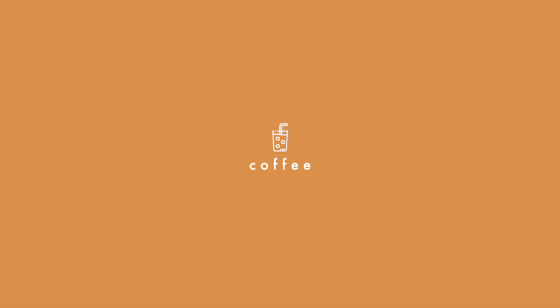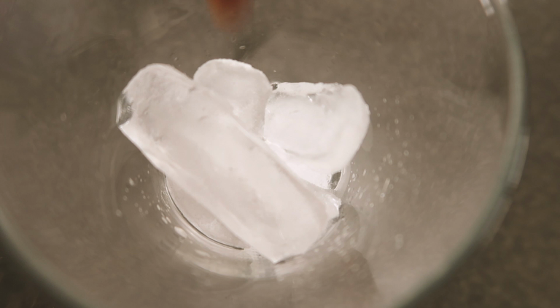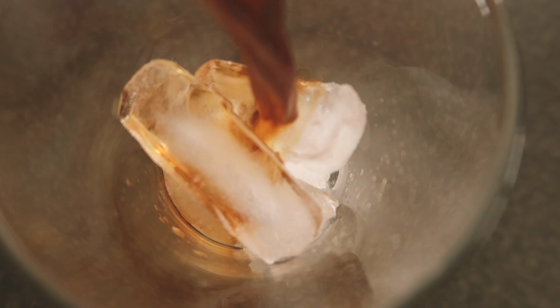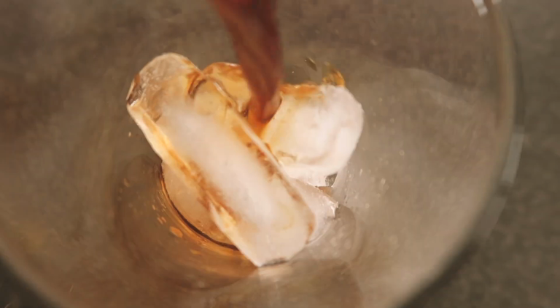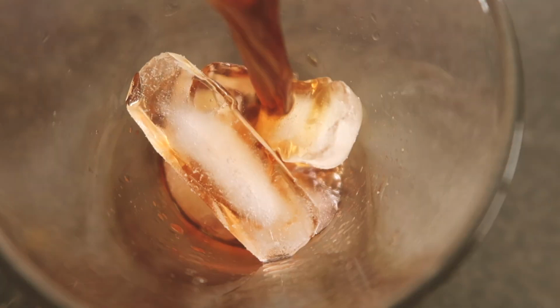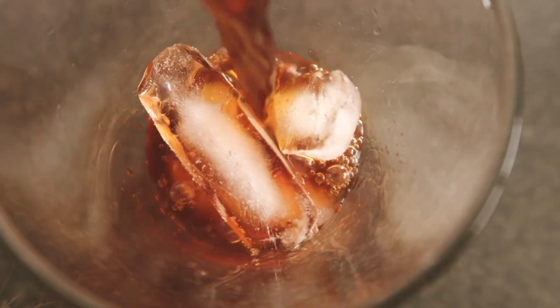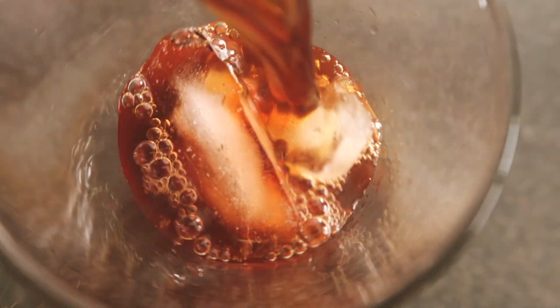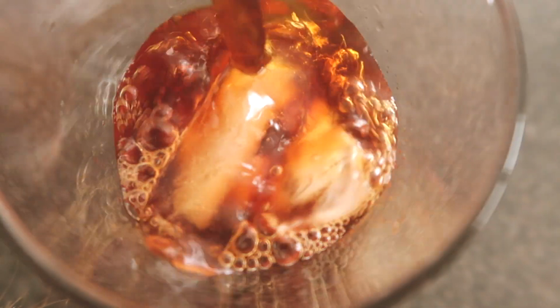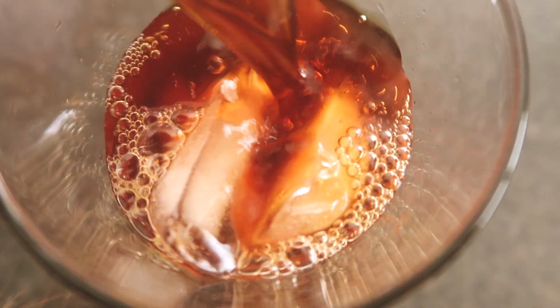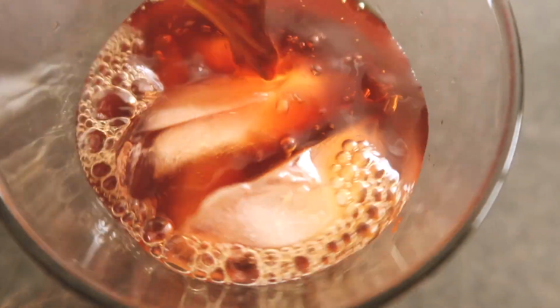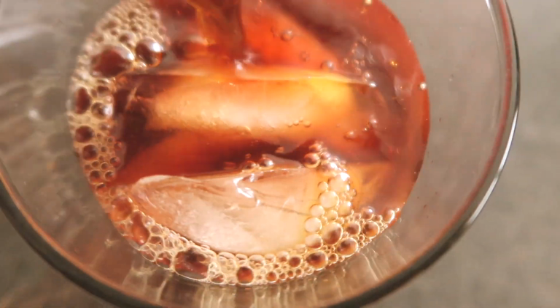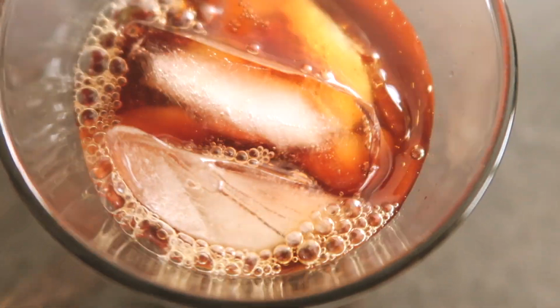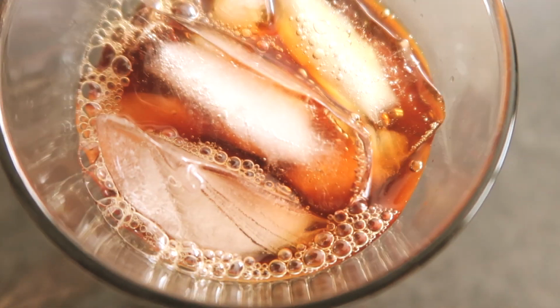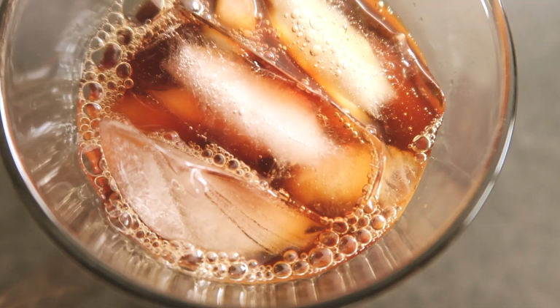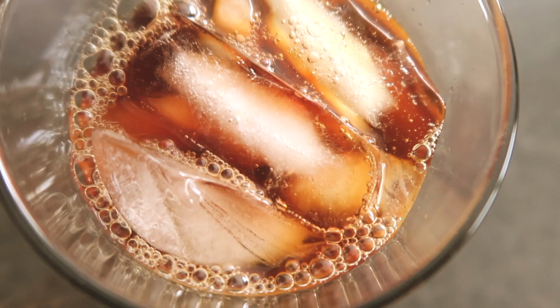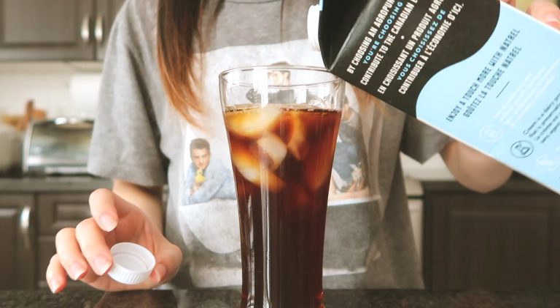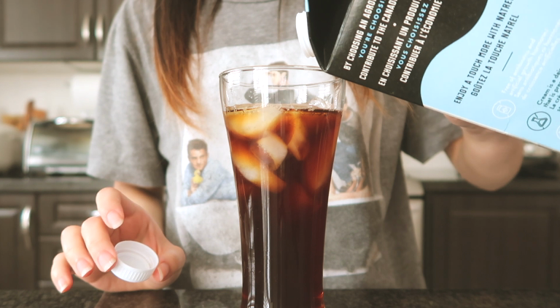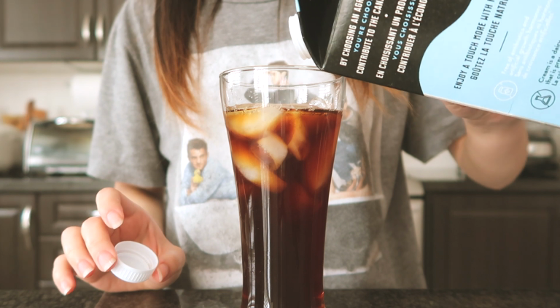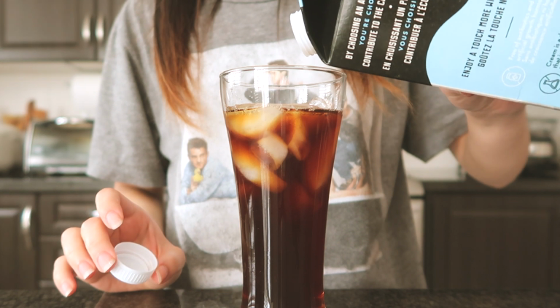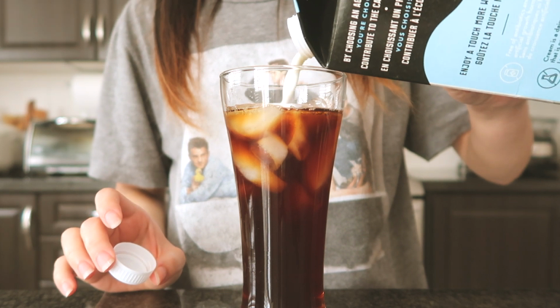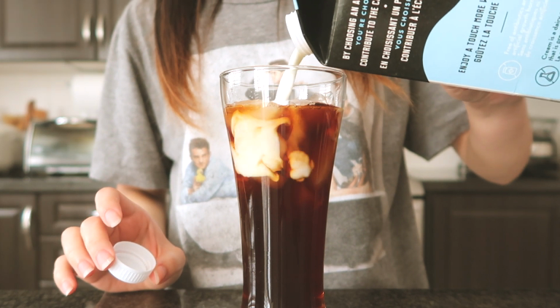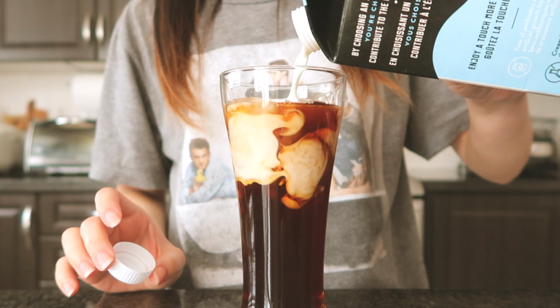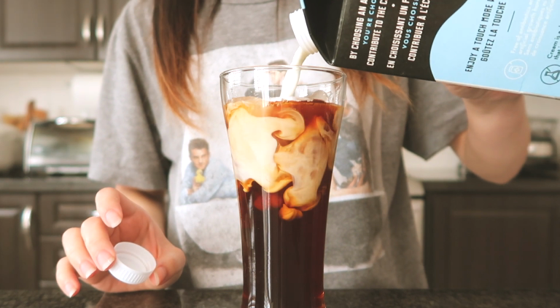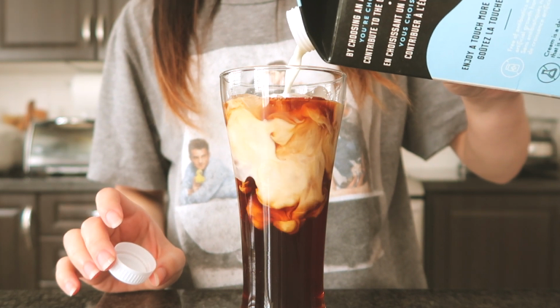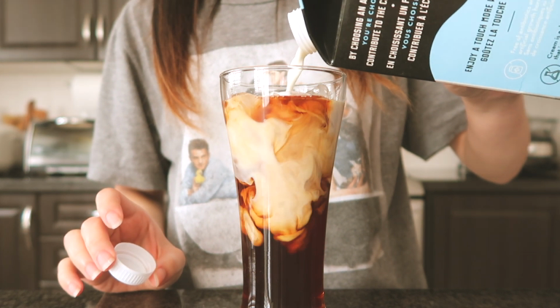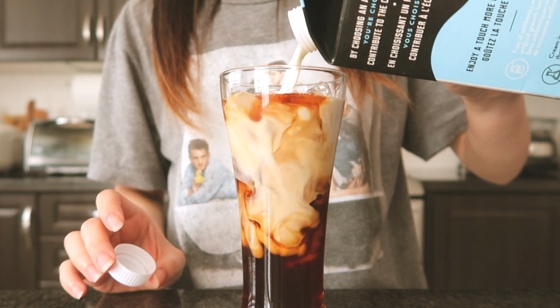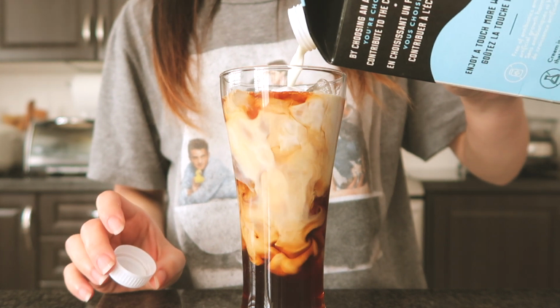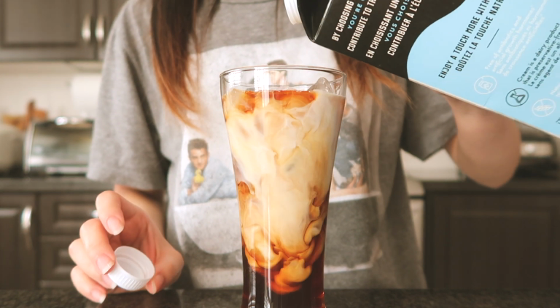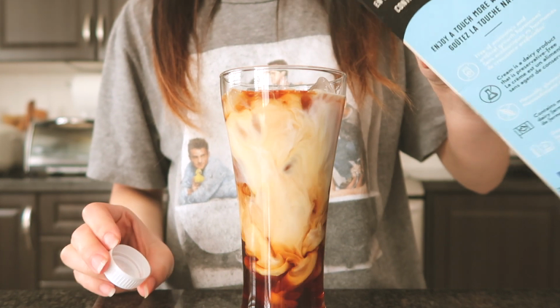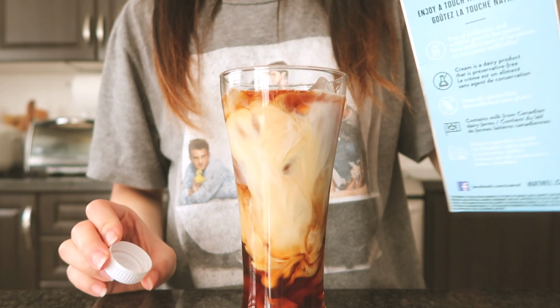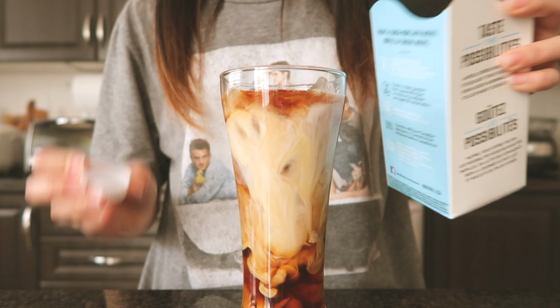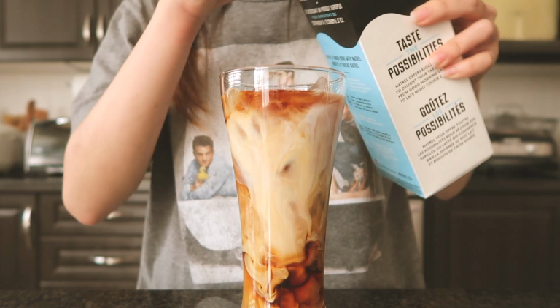Like I mentioned earlier, having a cup of iced coffee is essential to my morning routine. Here I am making my usual recipe, and I'm always mesmerized every time I put the cream in.